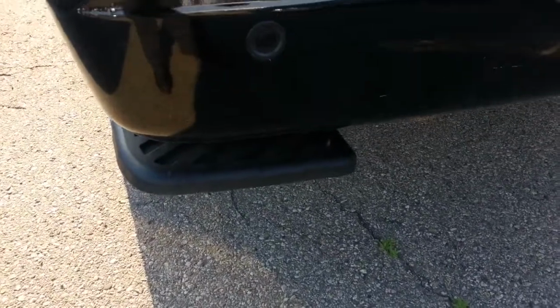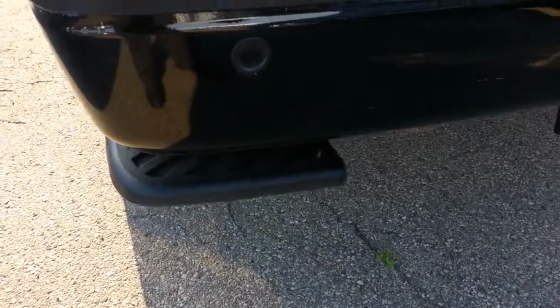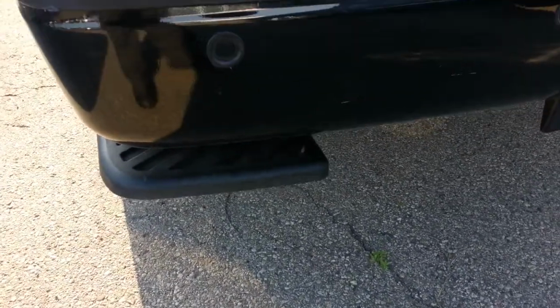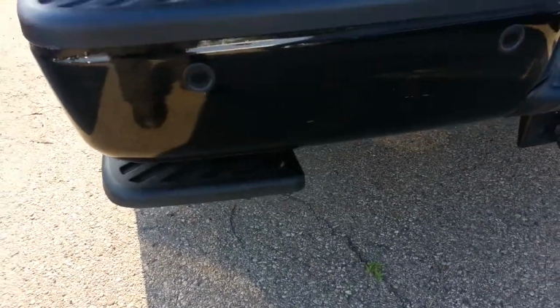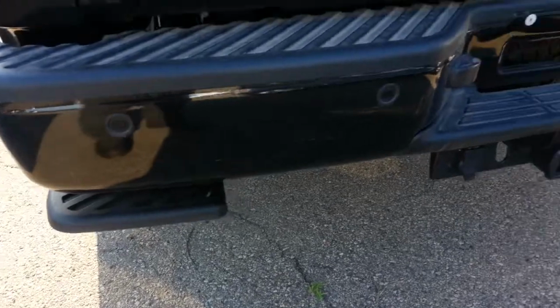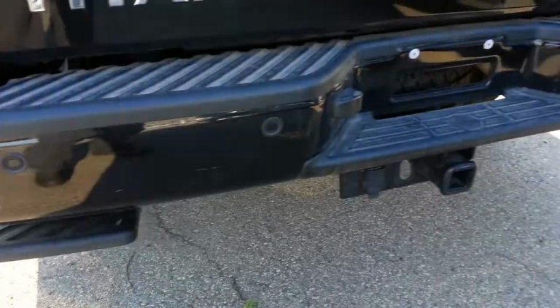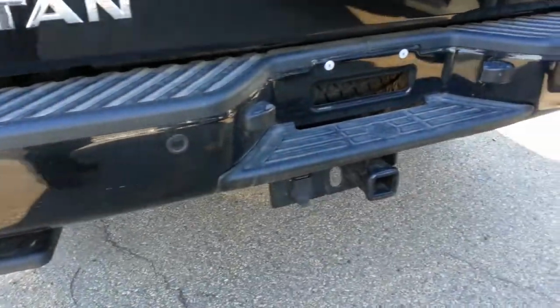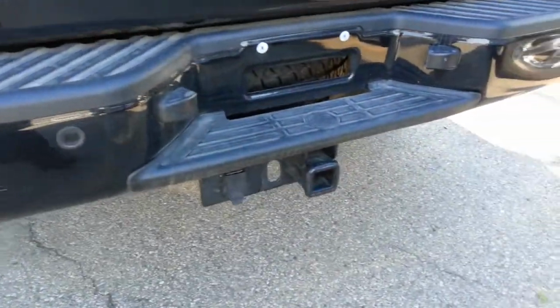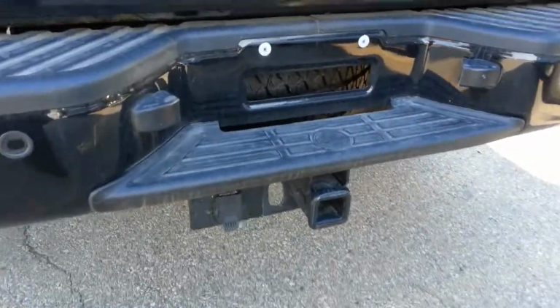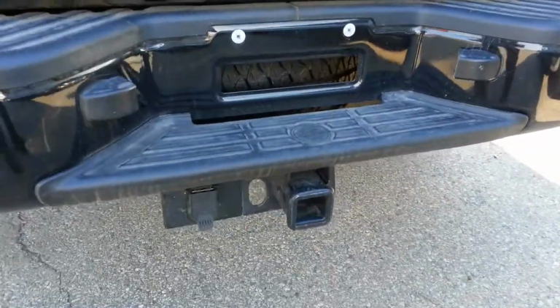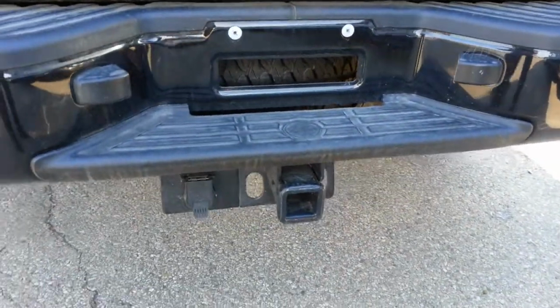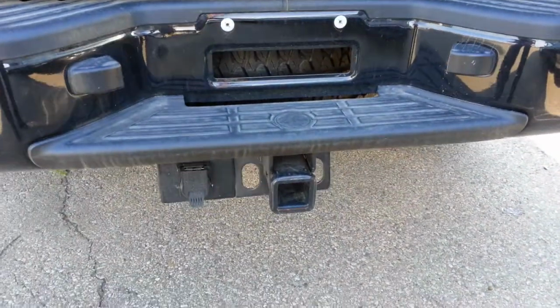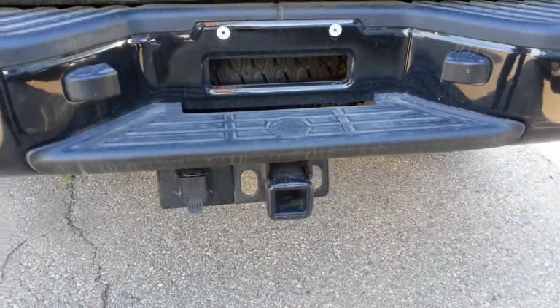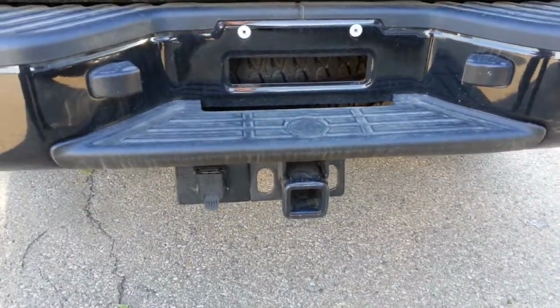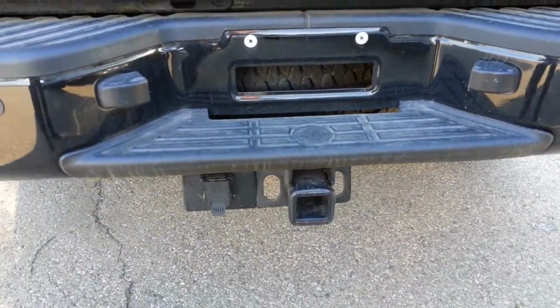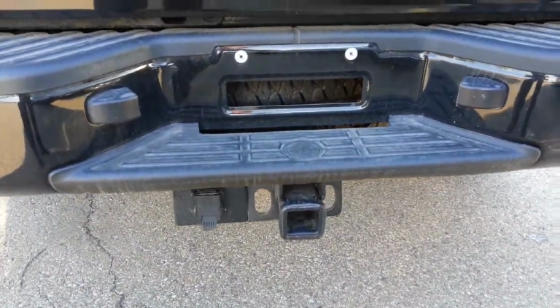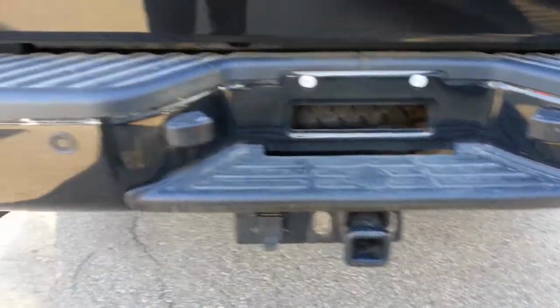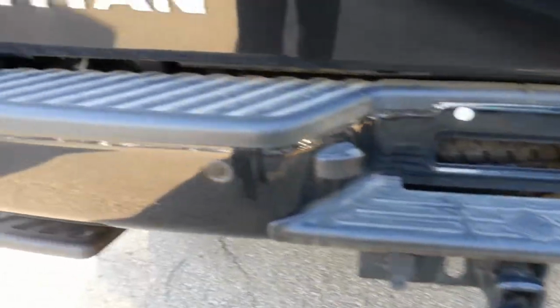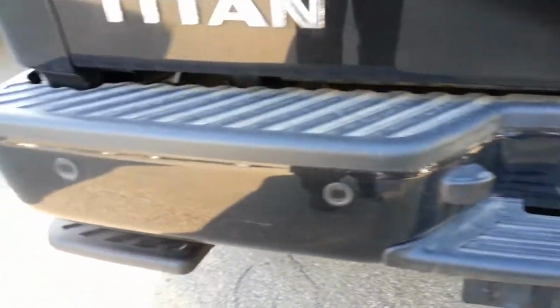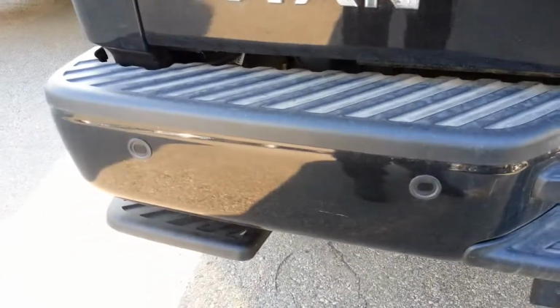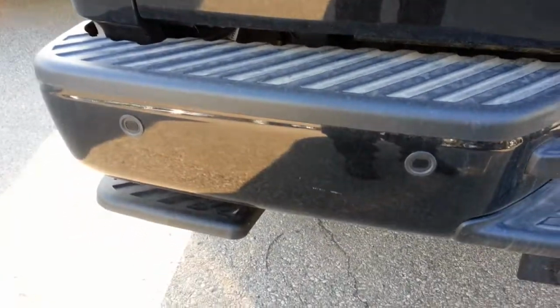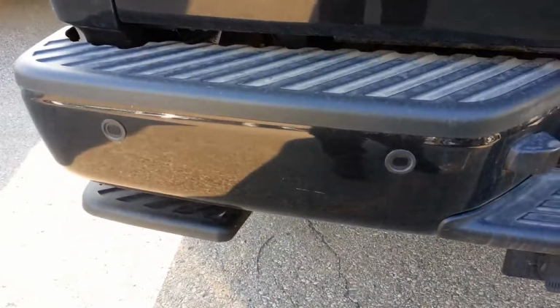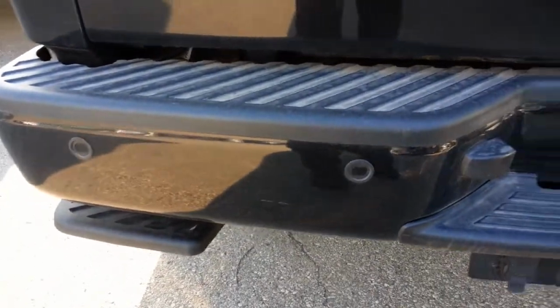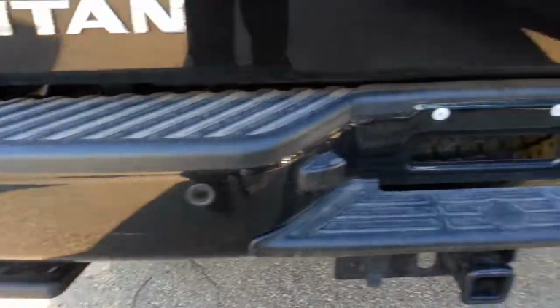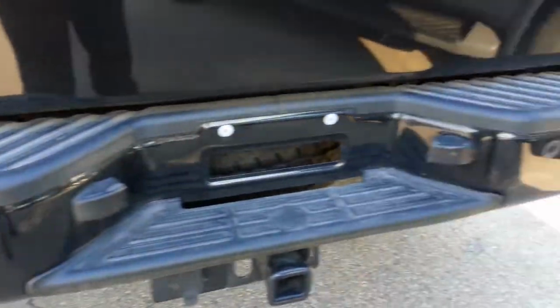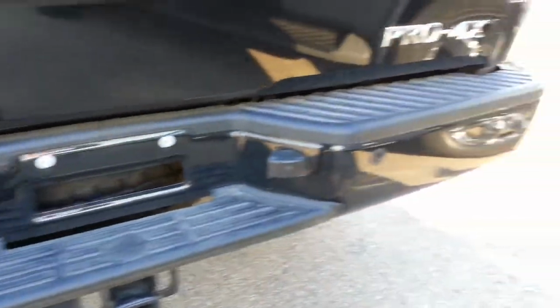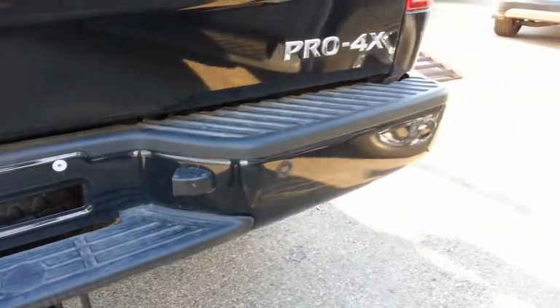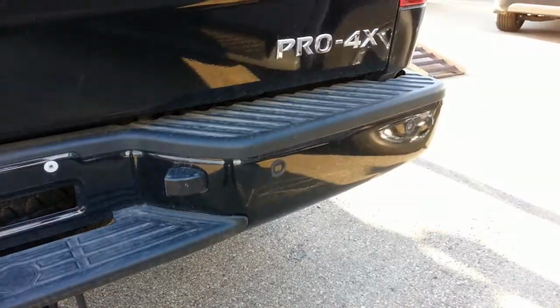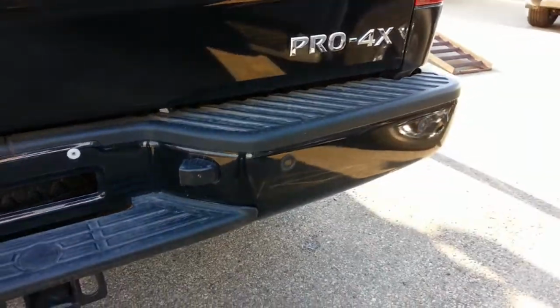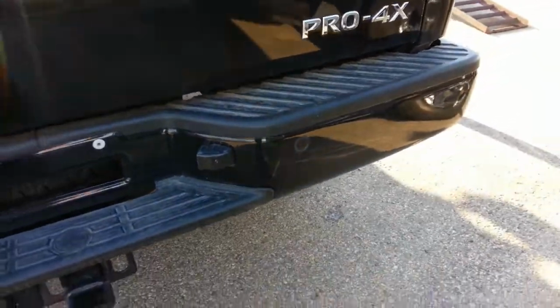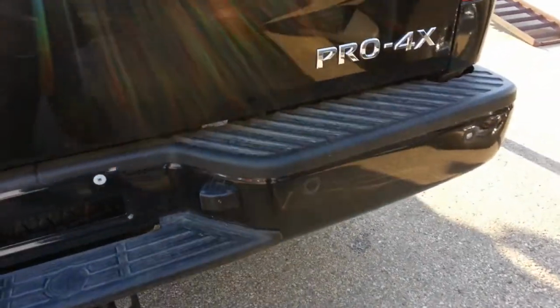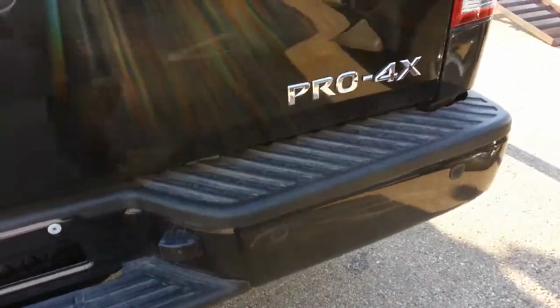It's got the kick step to get up into the bed, tow package pre-wired, and park assist sensors on the back bumper.